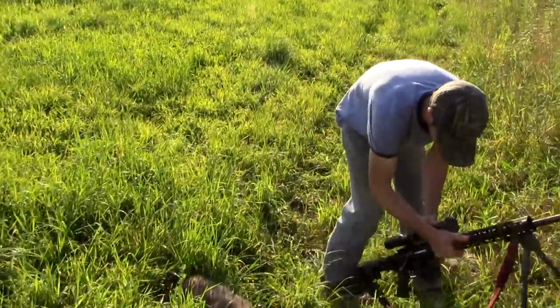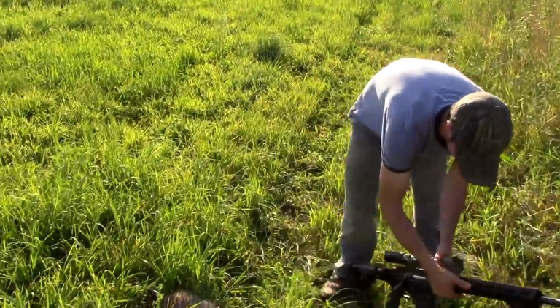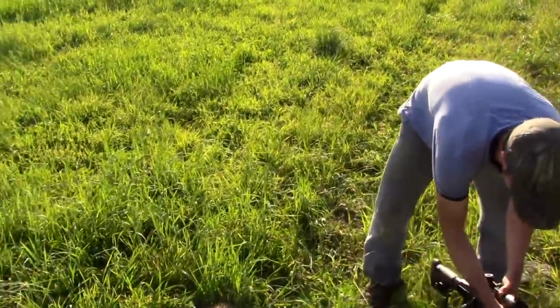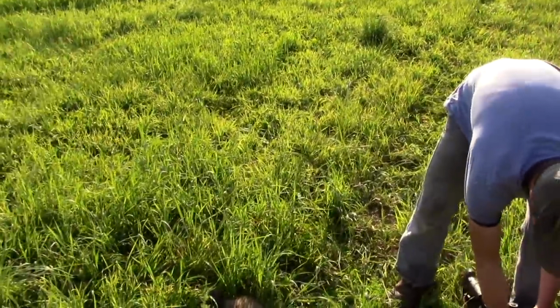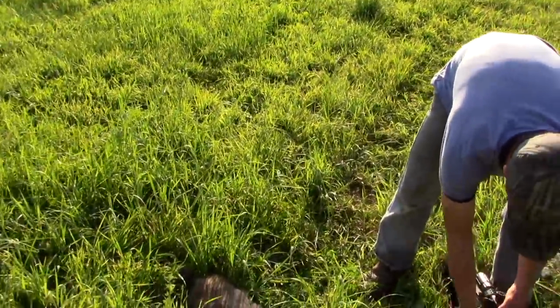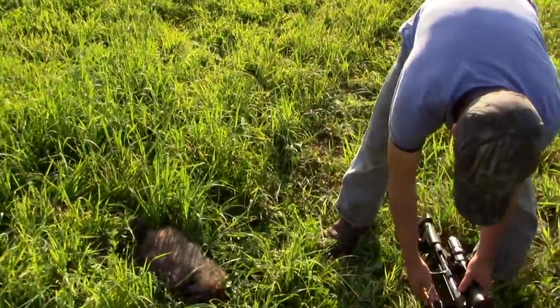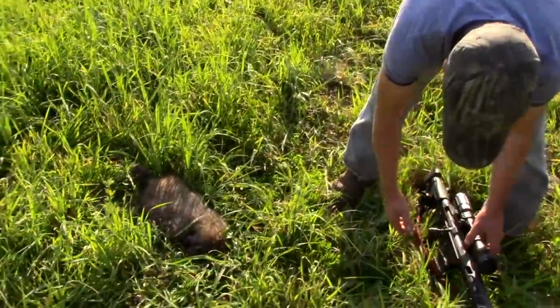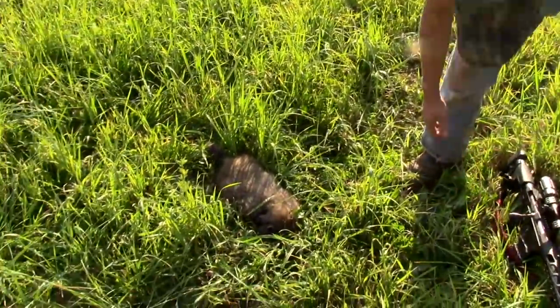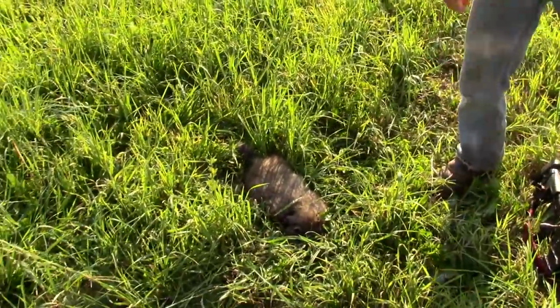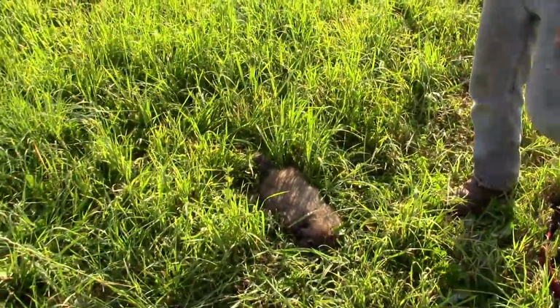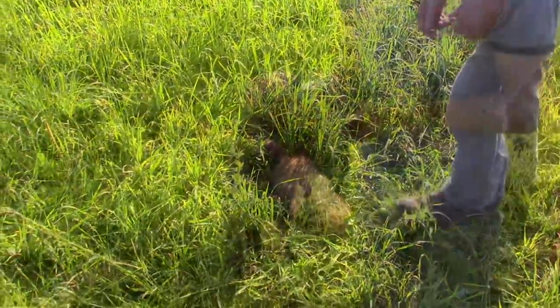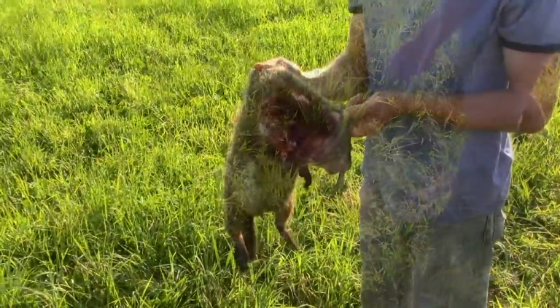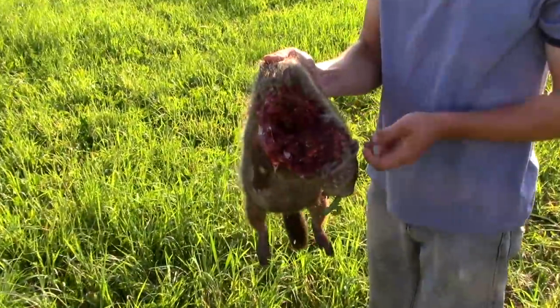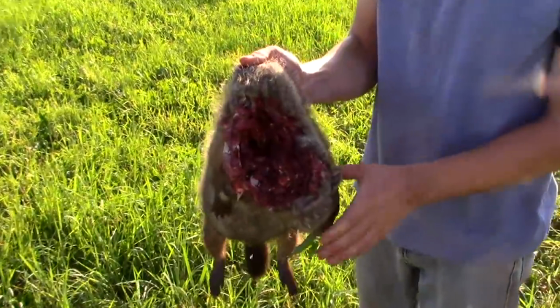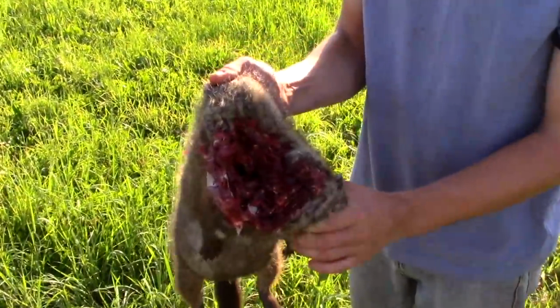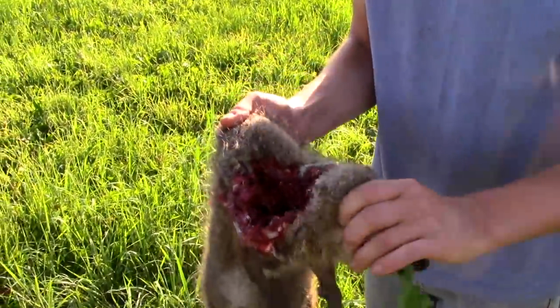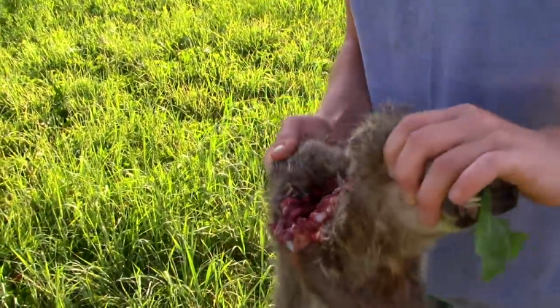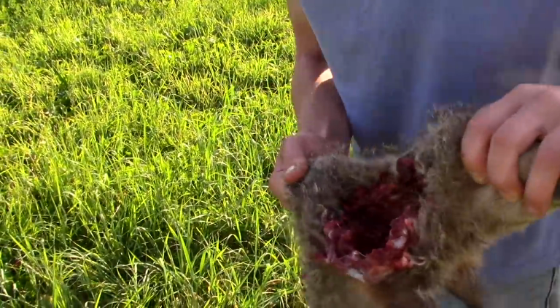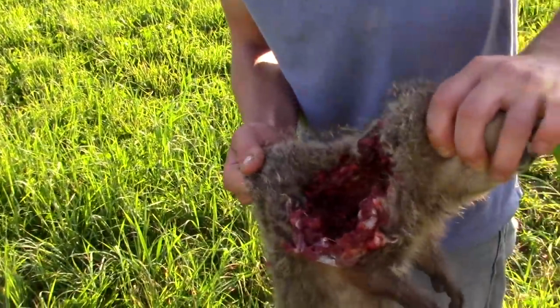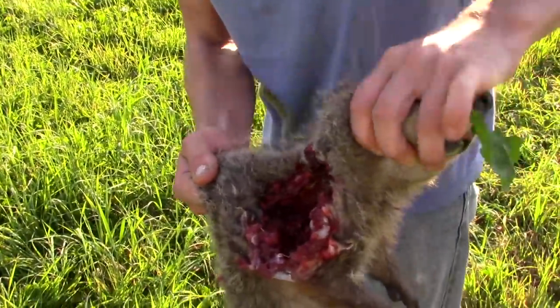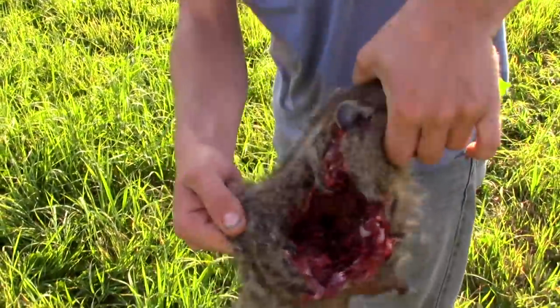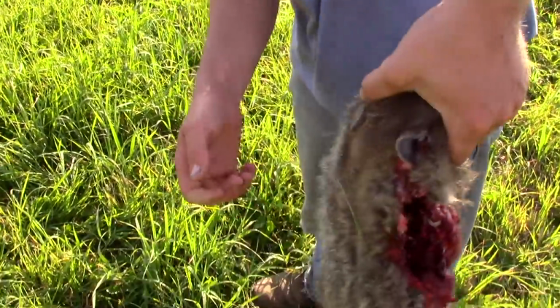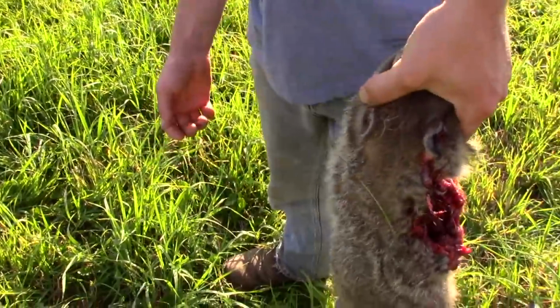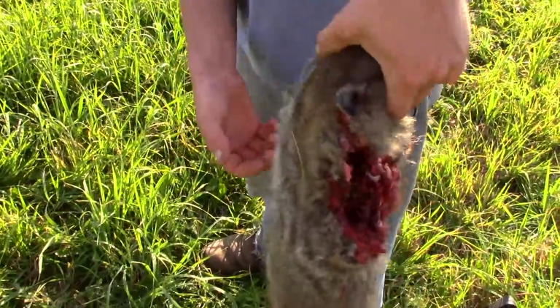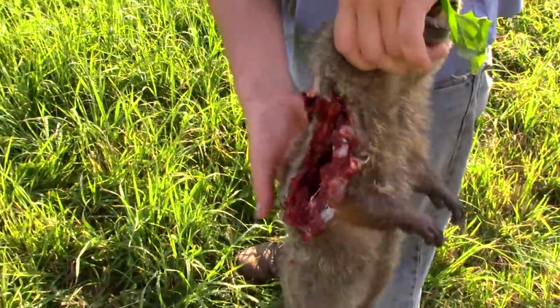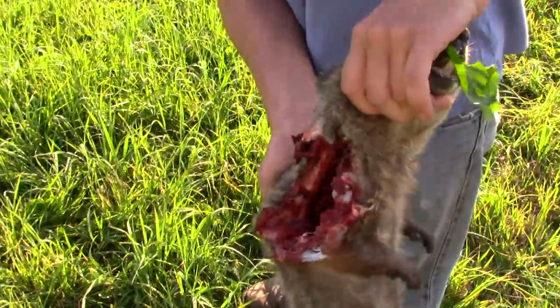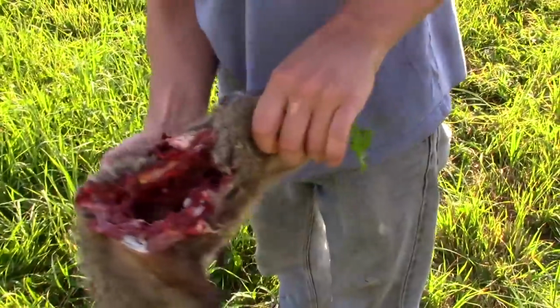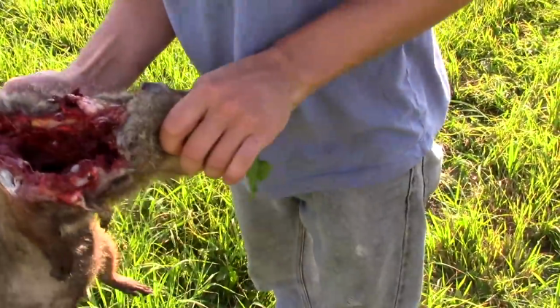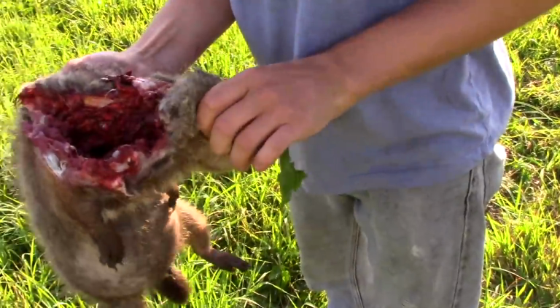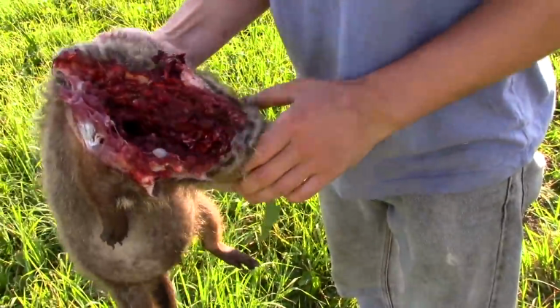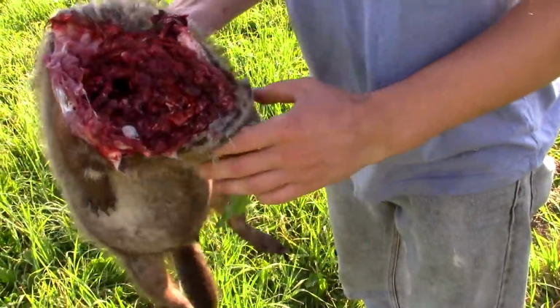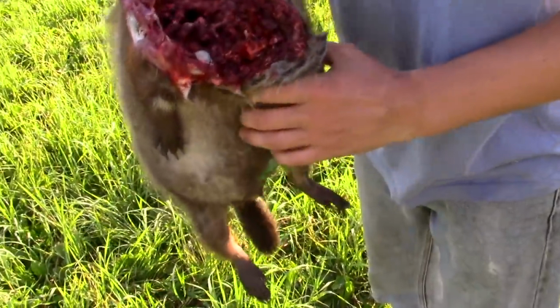I know you folks have been woodchuck-killing deprived lately. Look at the hole put in it — holy crap. Still got a chunk of grass in its mouth.